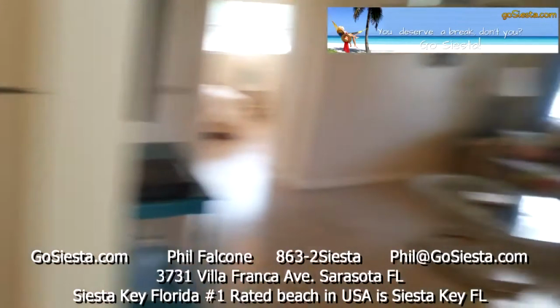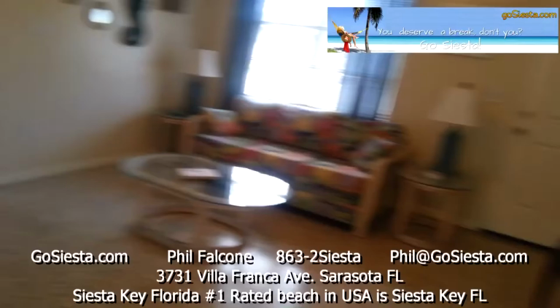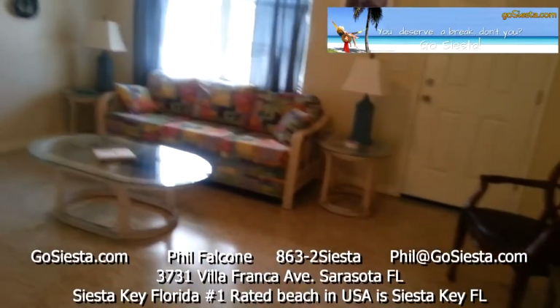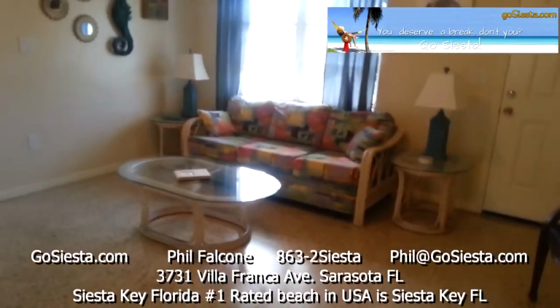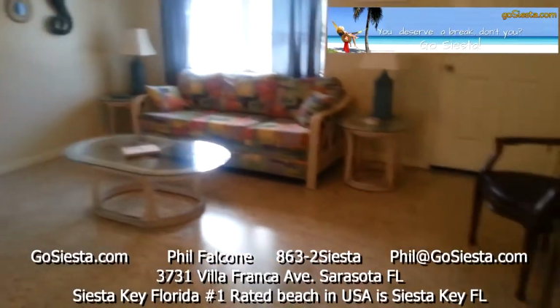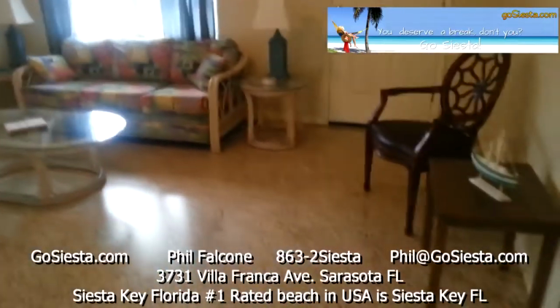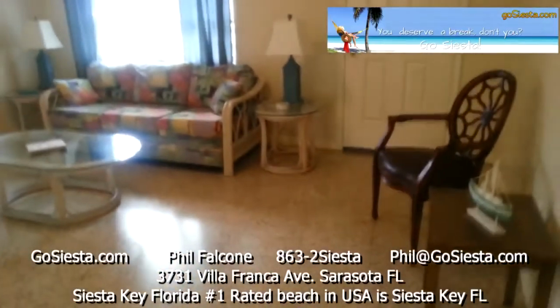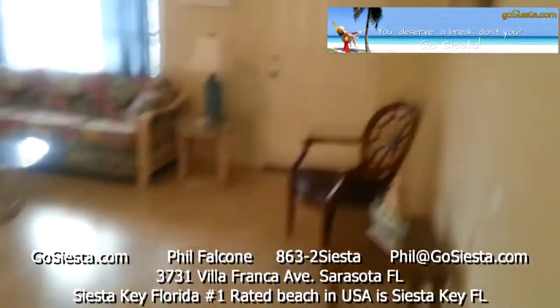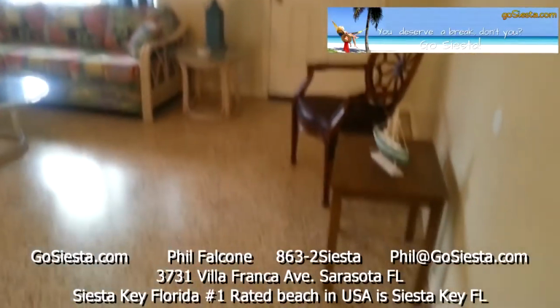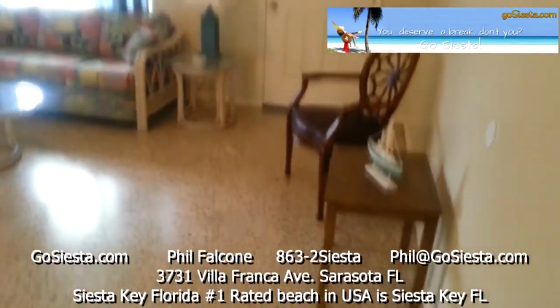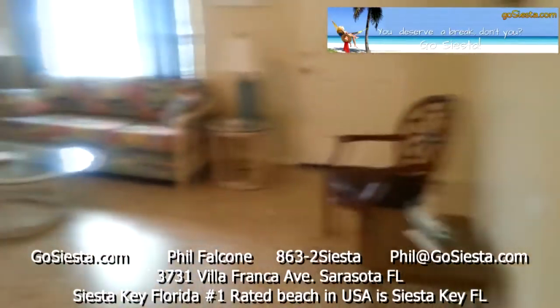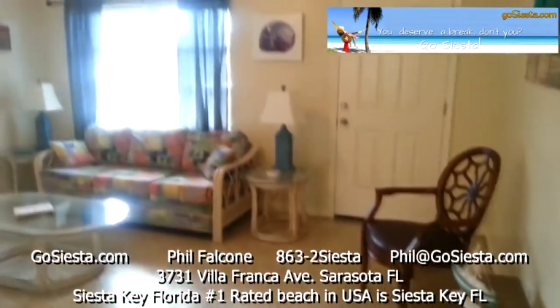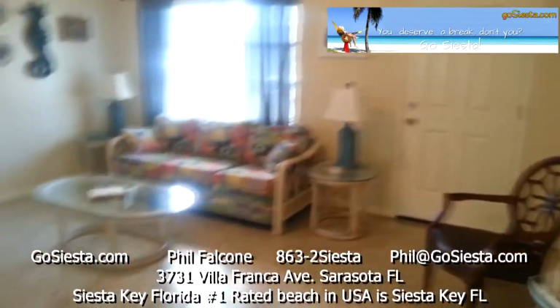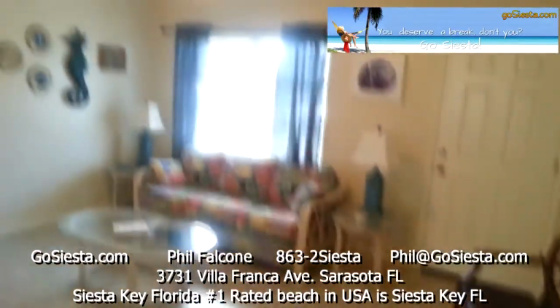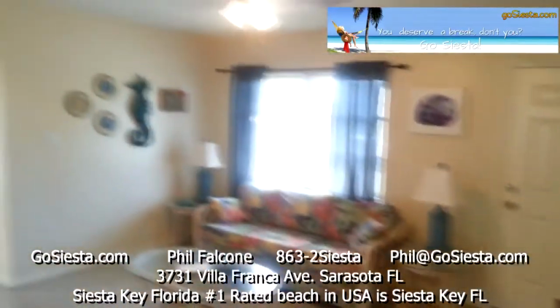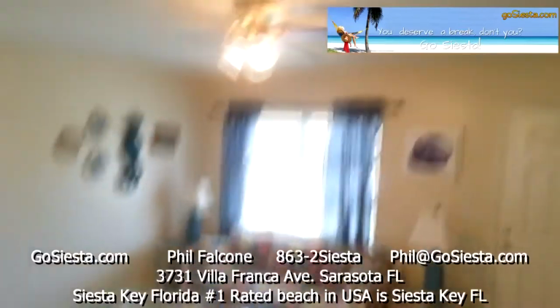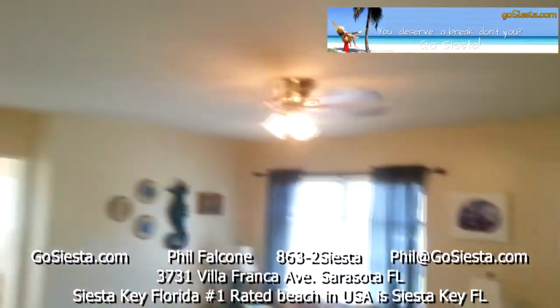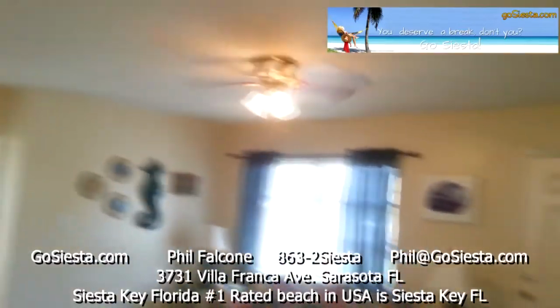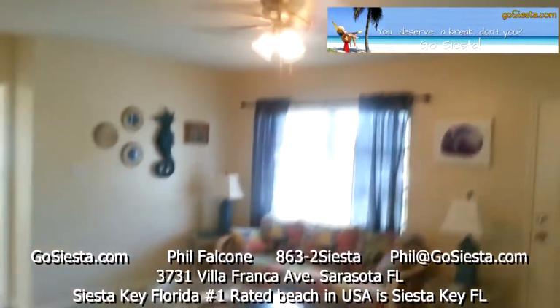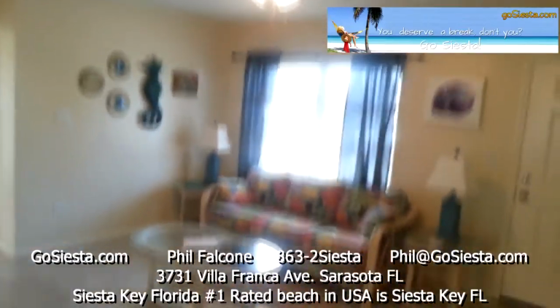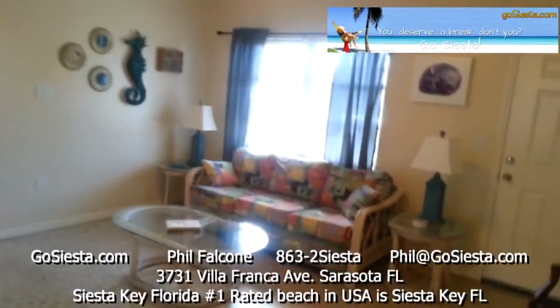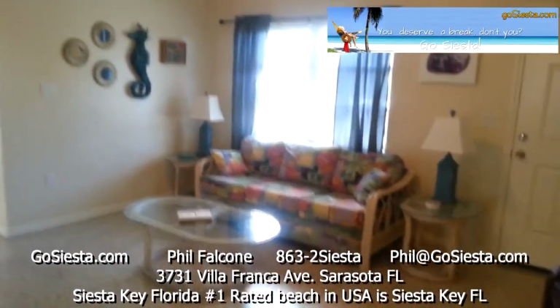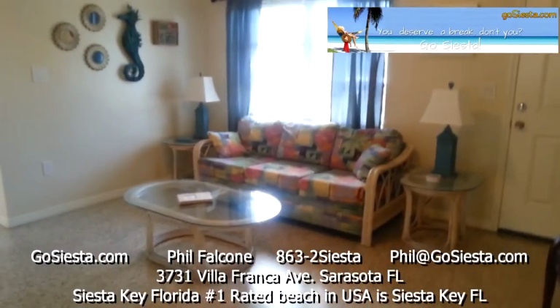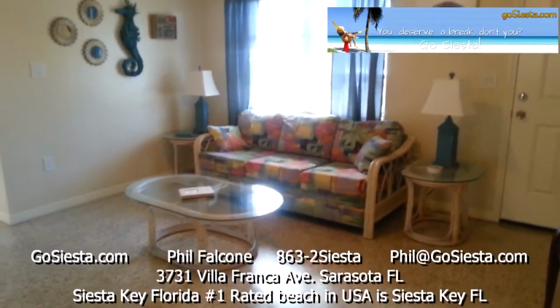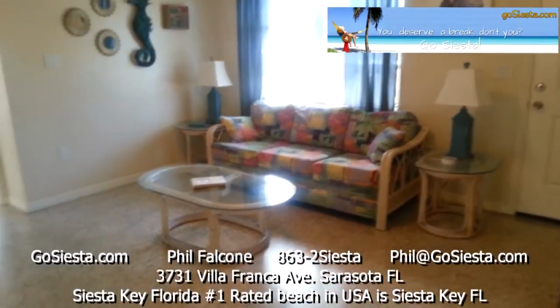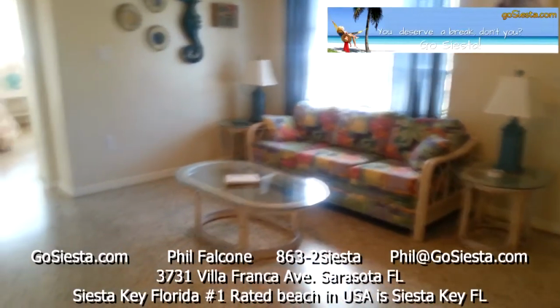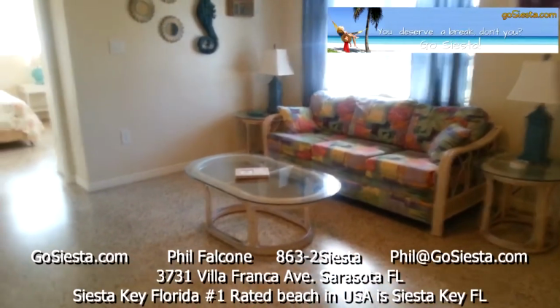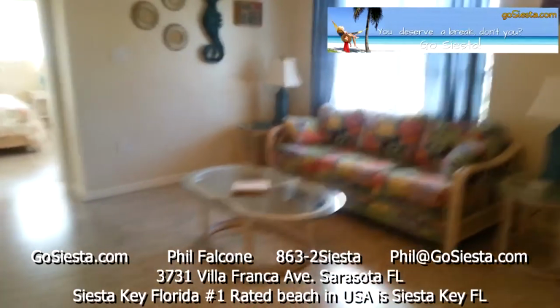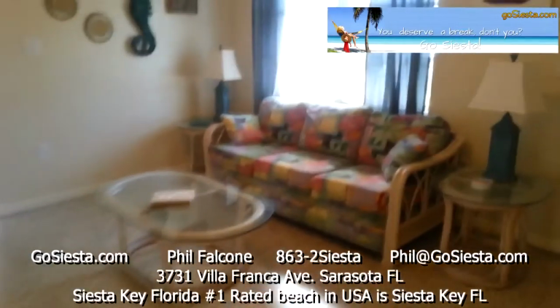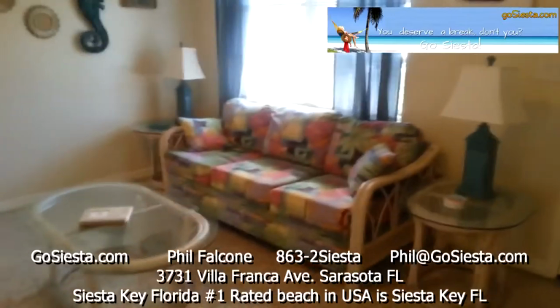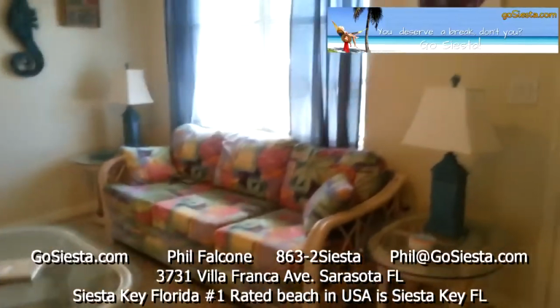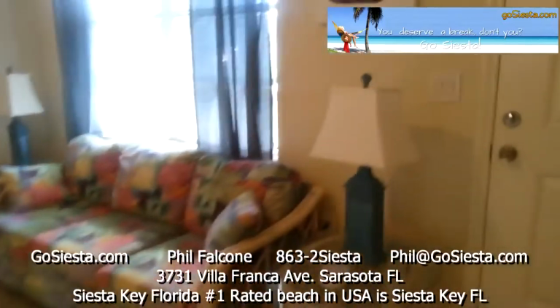So we enter into the living room. We have a sitting area here with ceiling fans. The sofa is a pull-out queen sleeper.